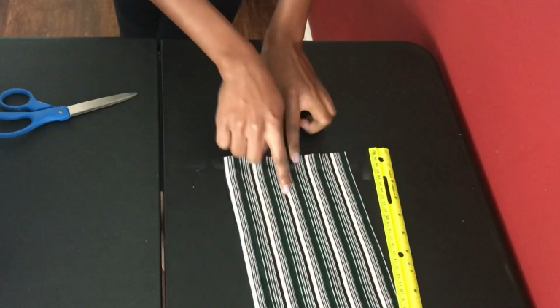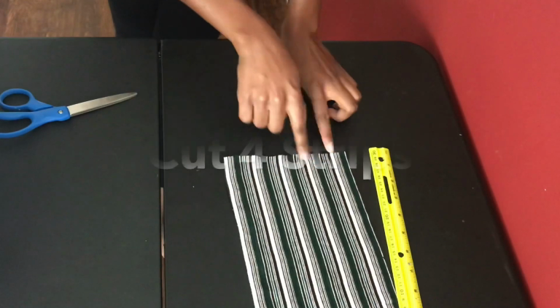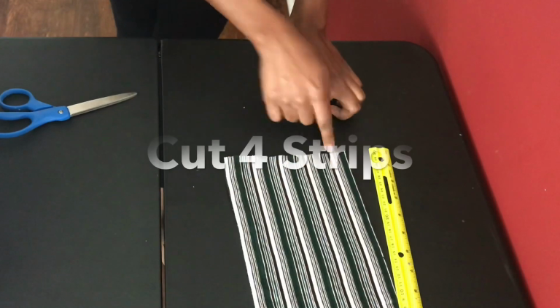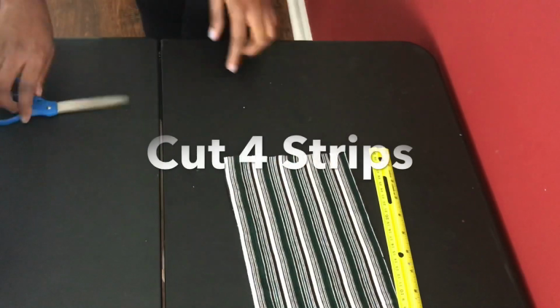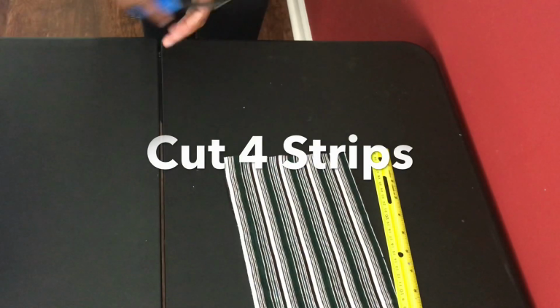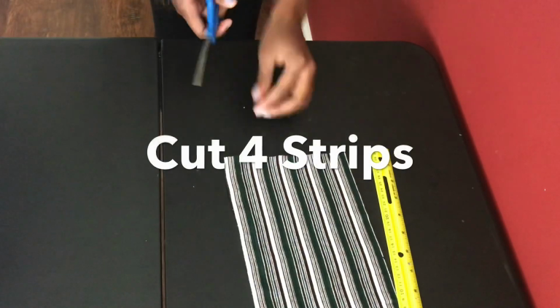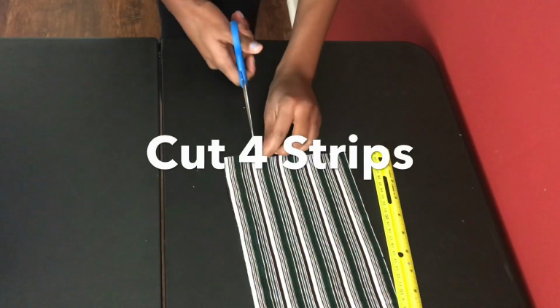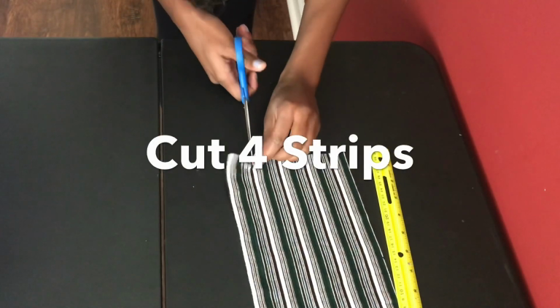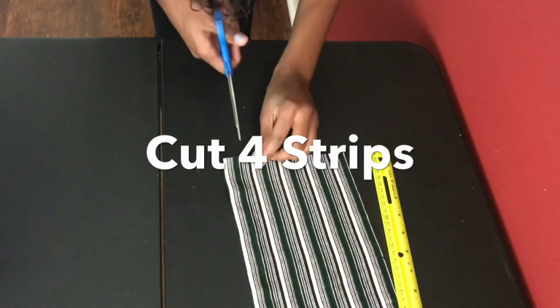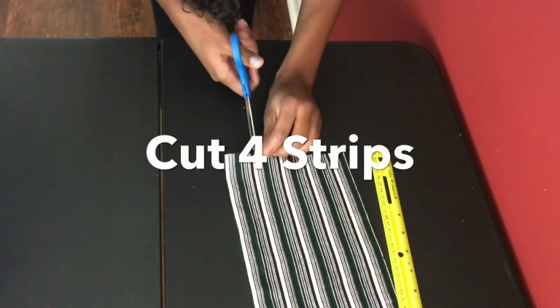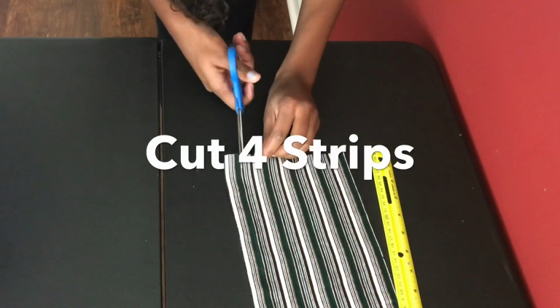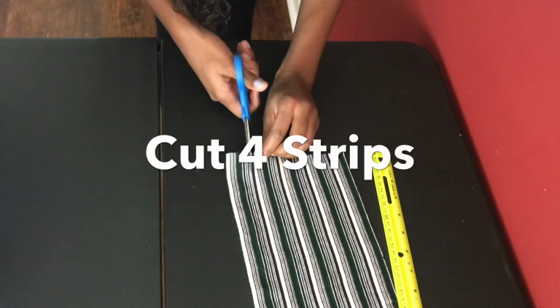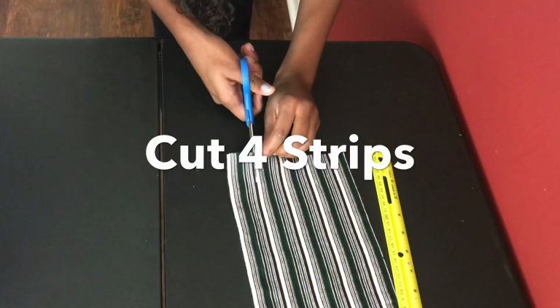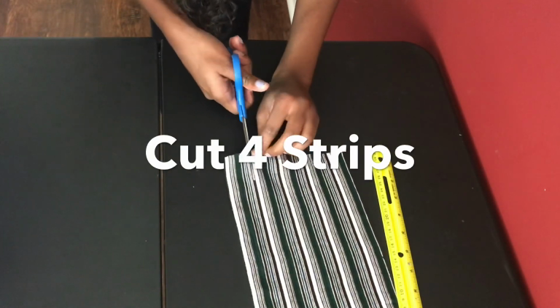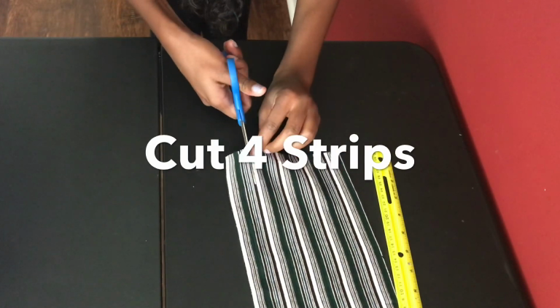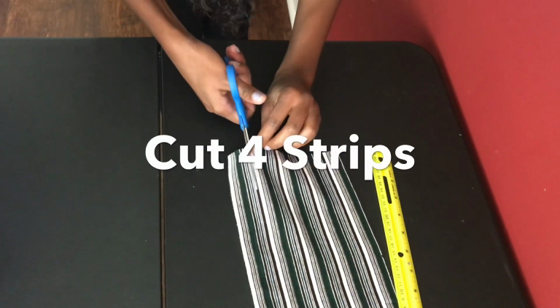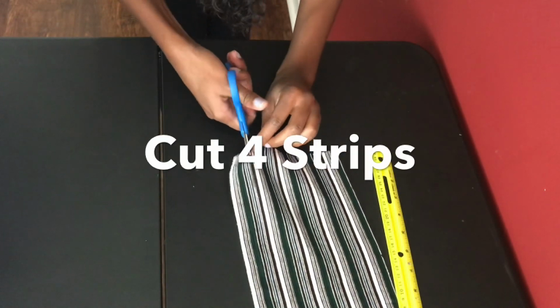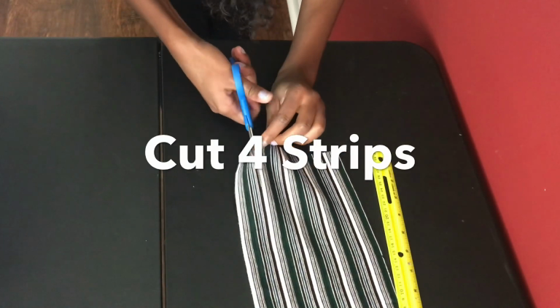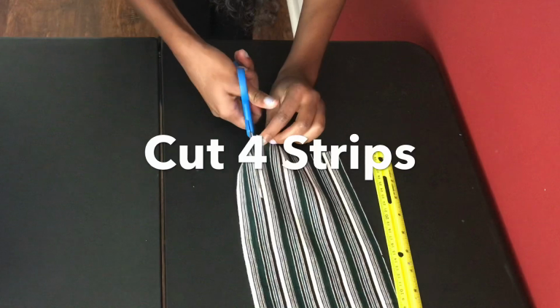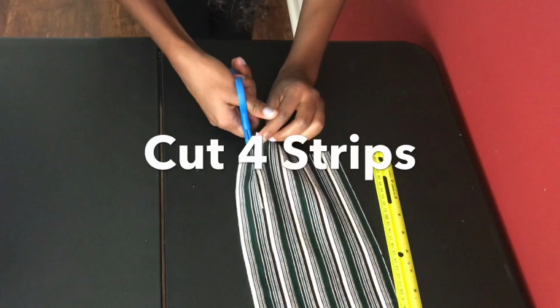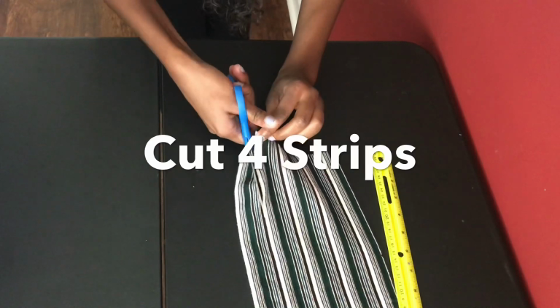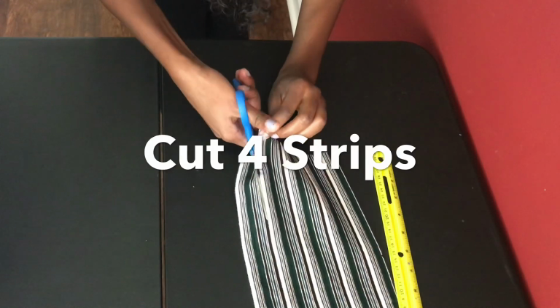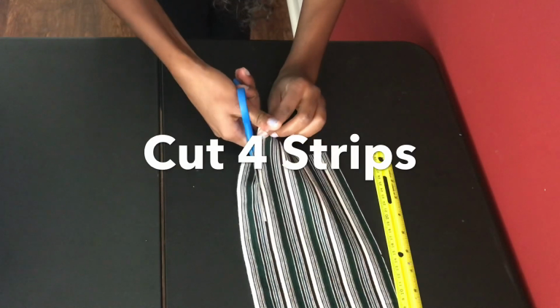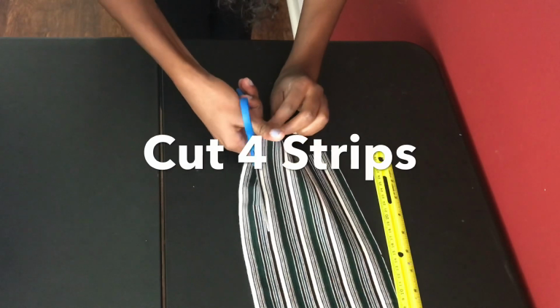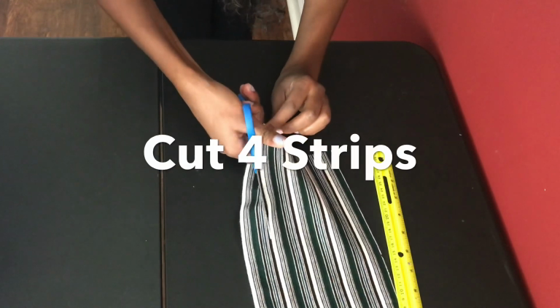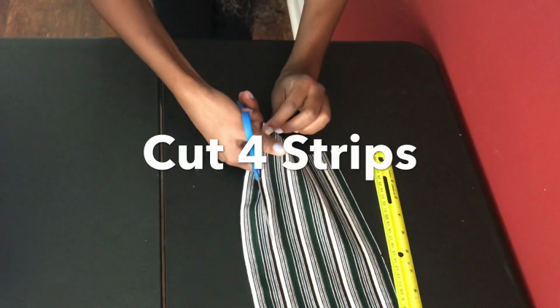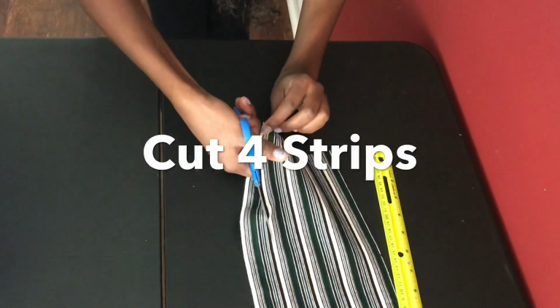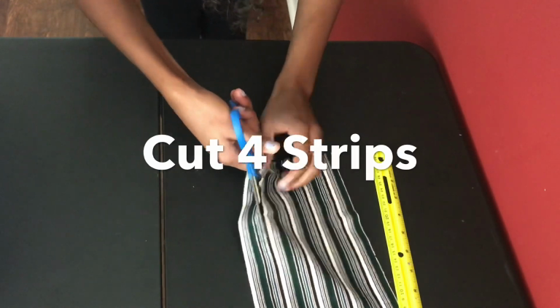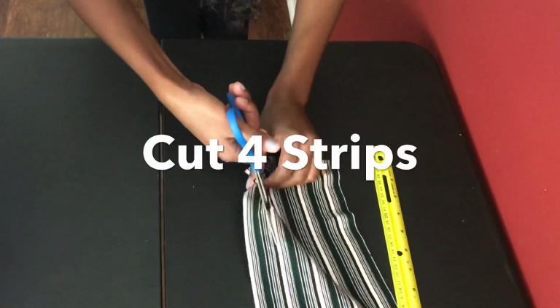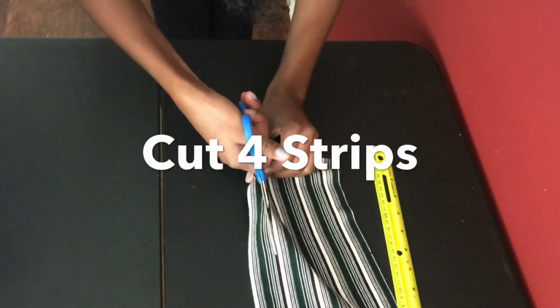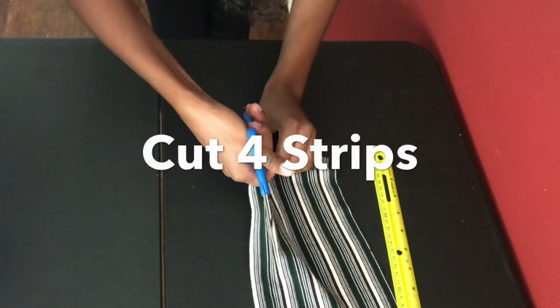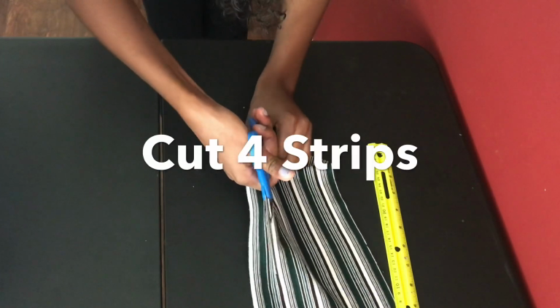Now take that same back piece you just cut out and cut it into four strips, because these are the strips that are going to help you wrap your shirt in the way you want it to.